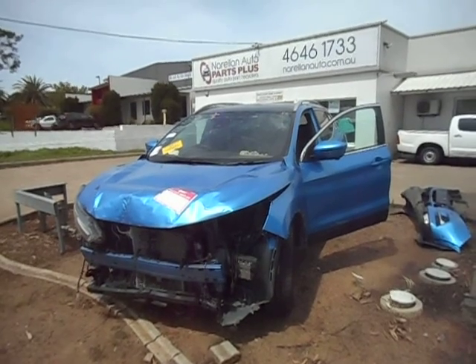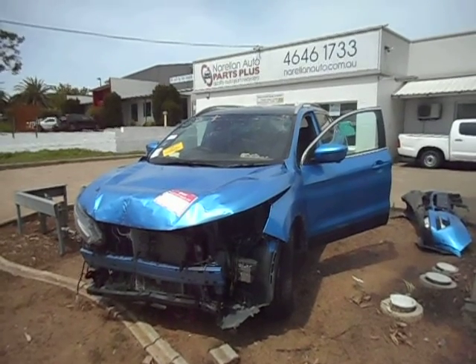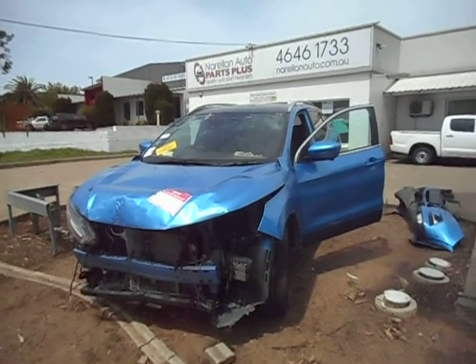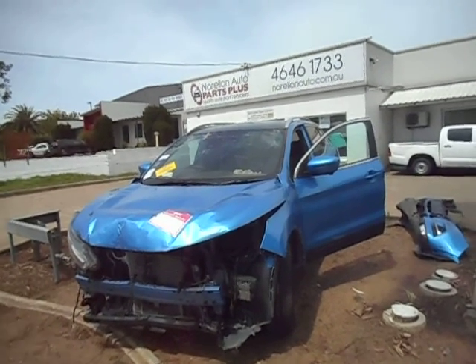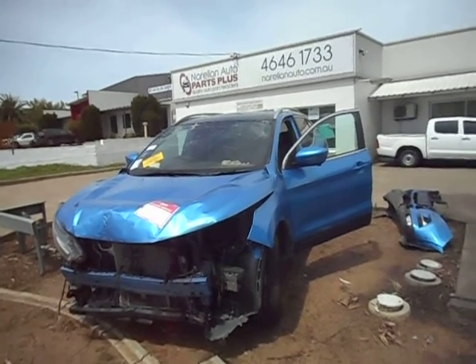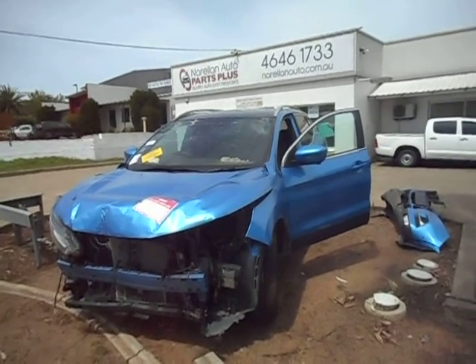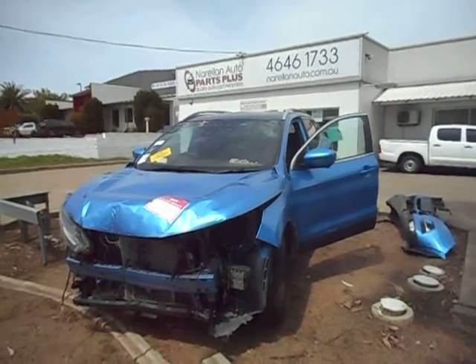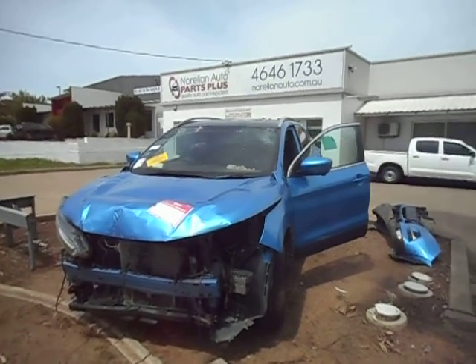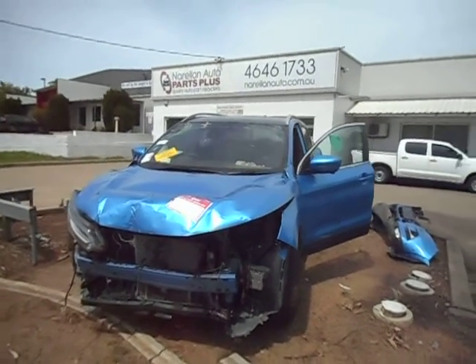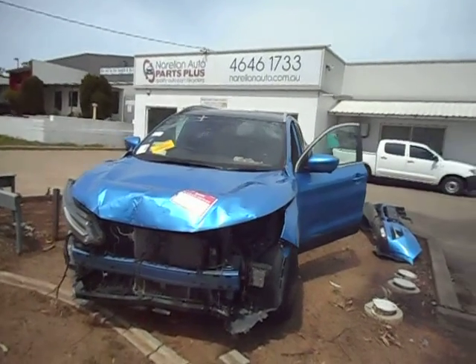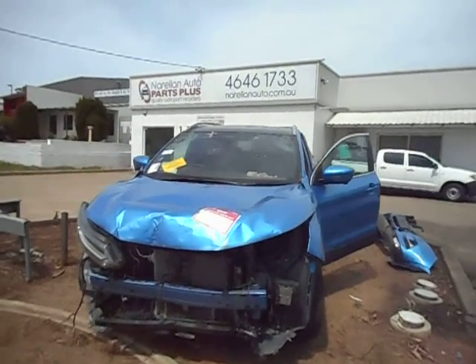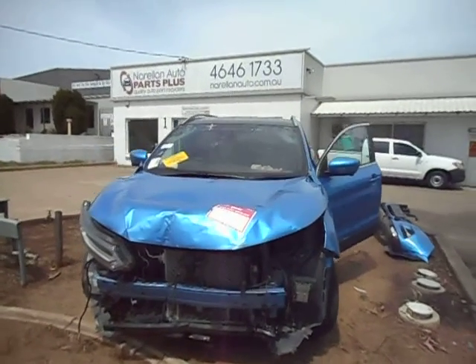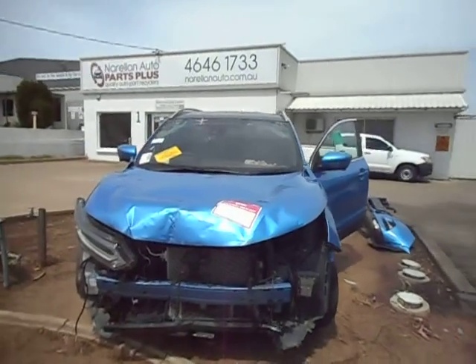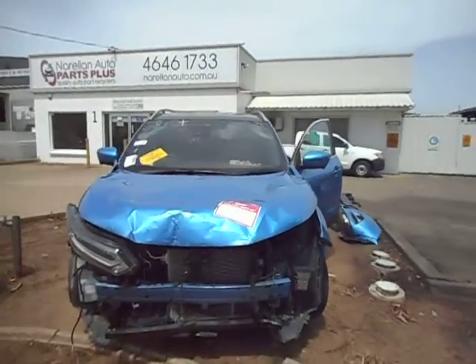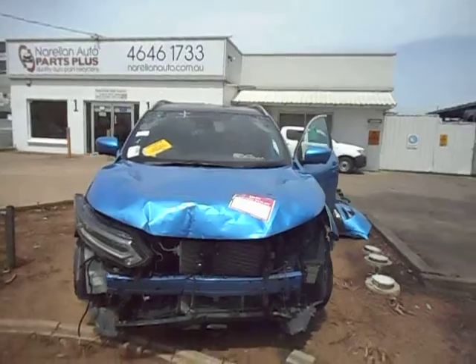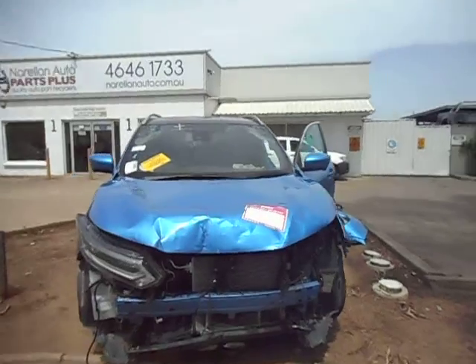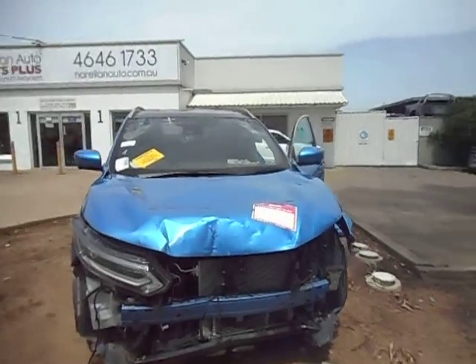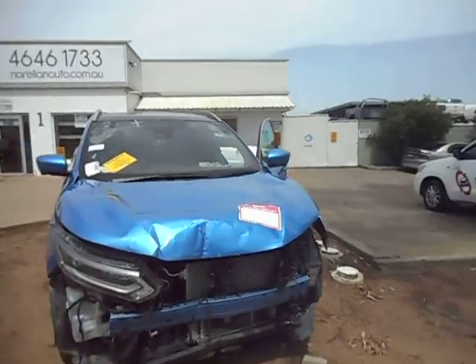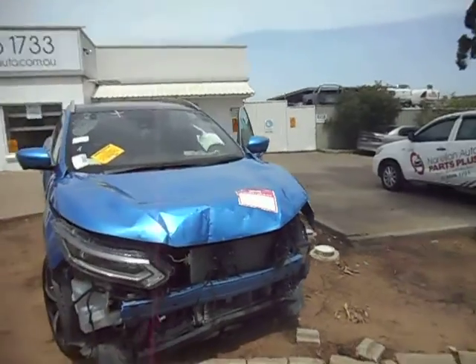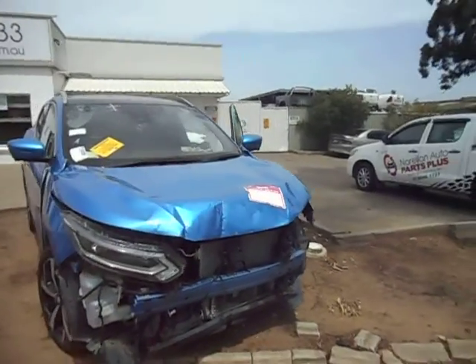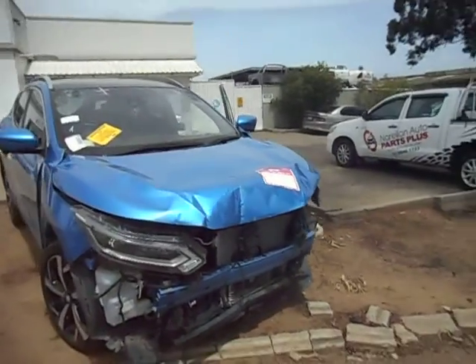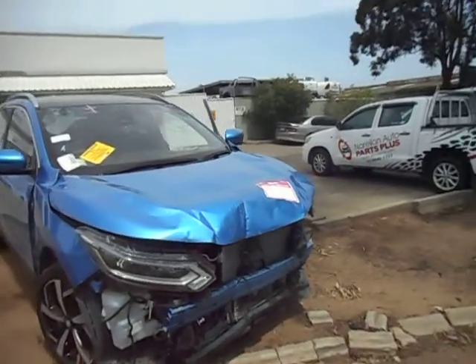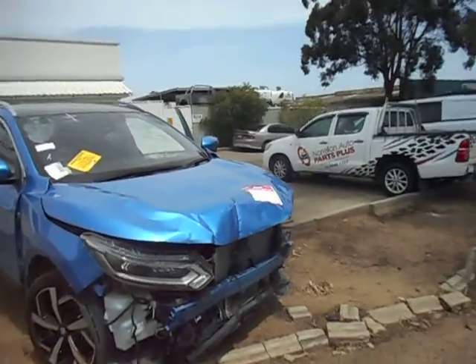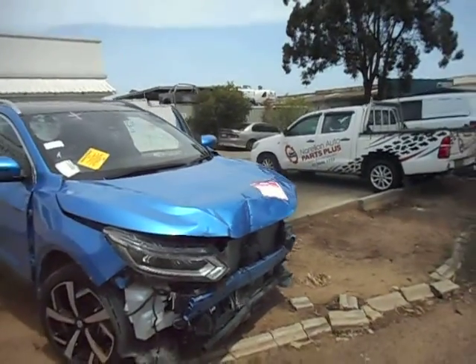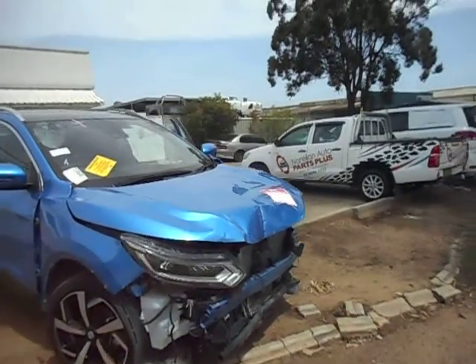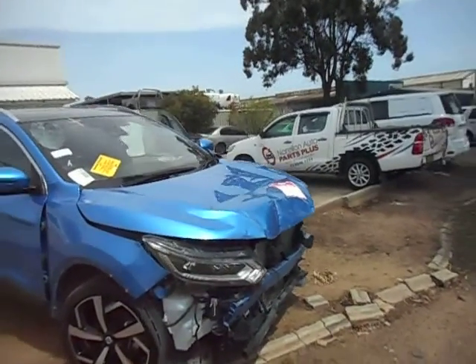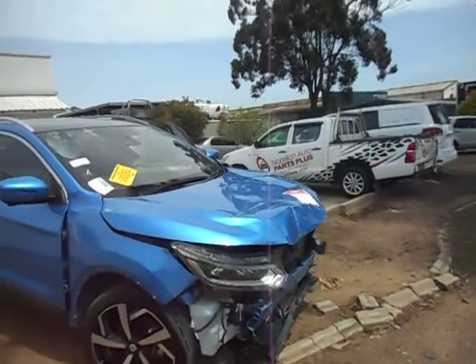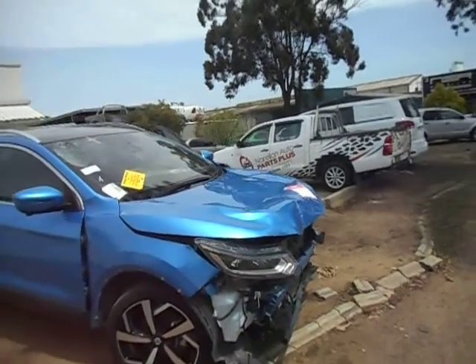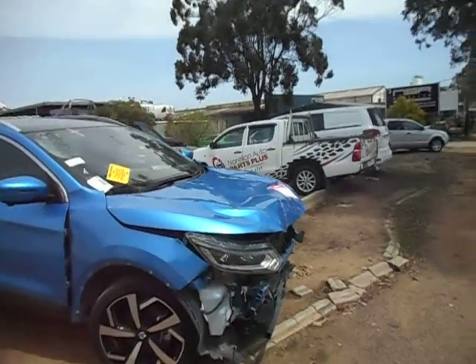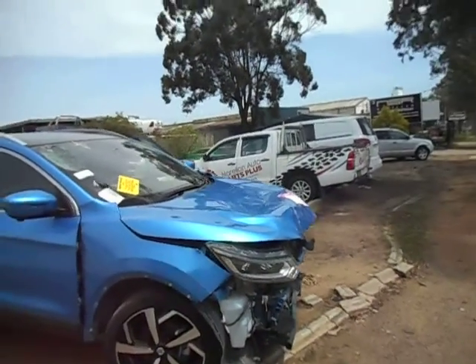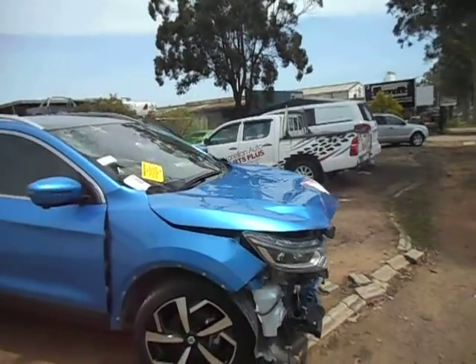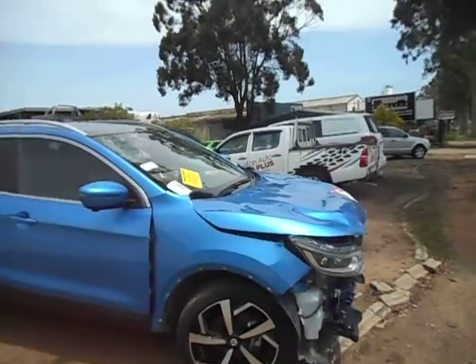Hello and welcome to Rollanoia Parts Plus. Today I've got a 2018 Nissan Qashqai TI, 2 litre automatic with a tap in the front.